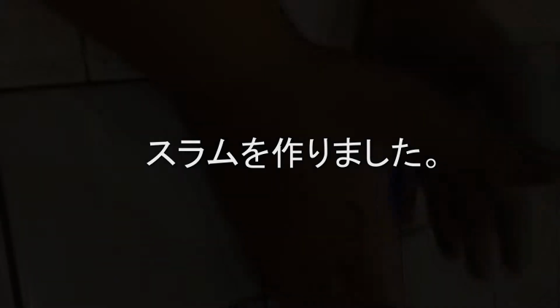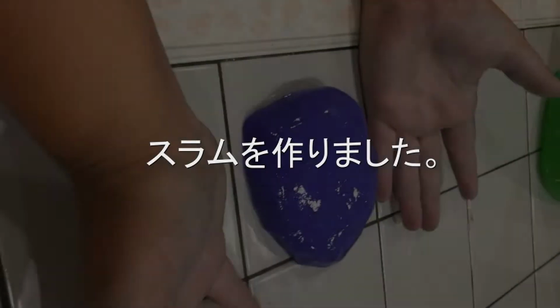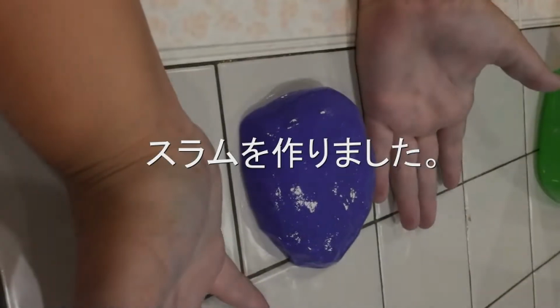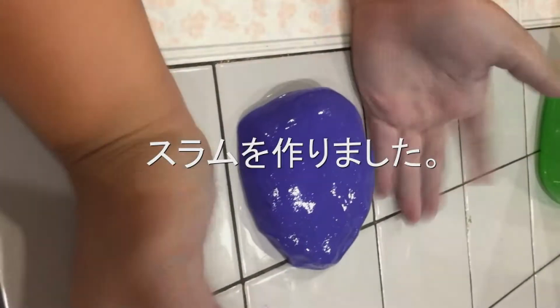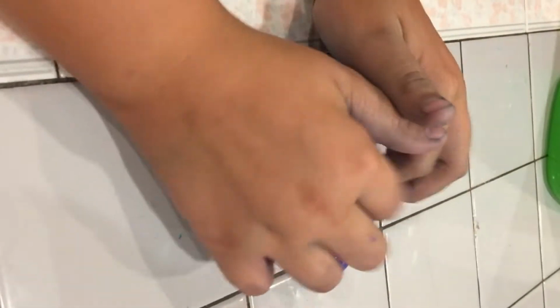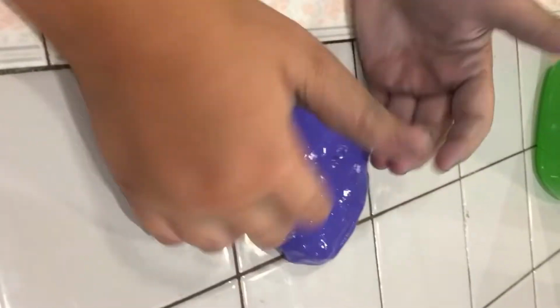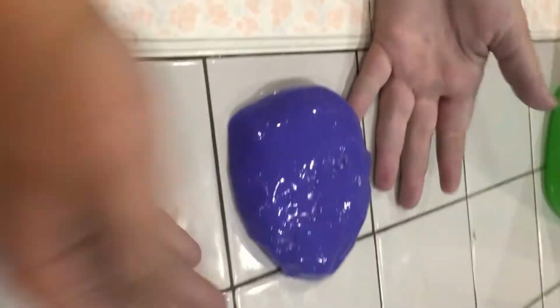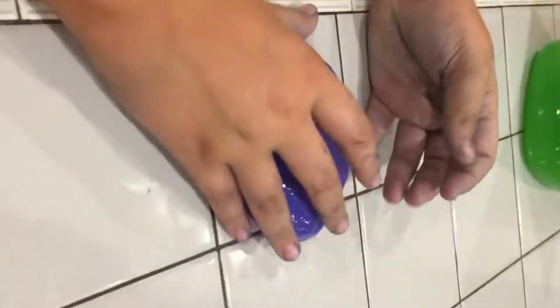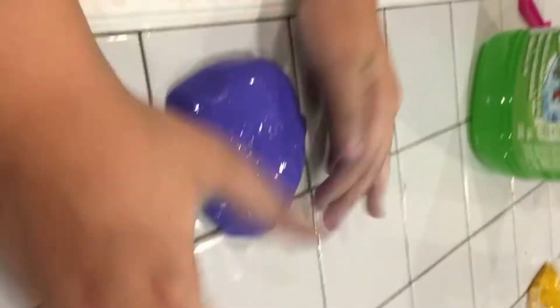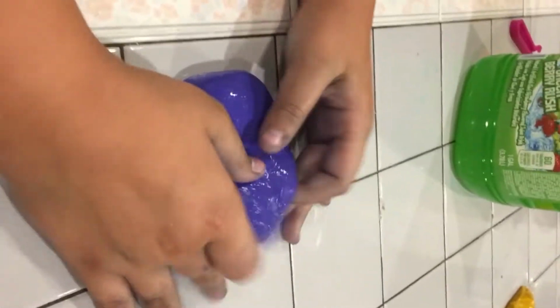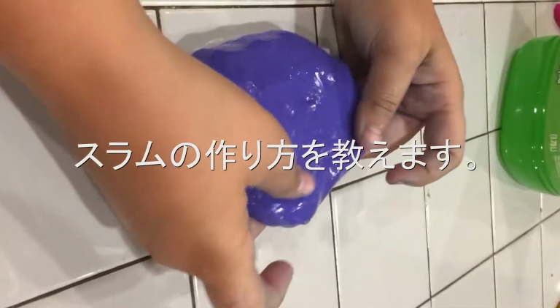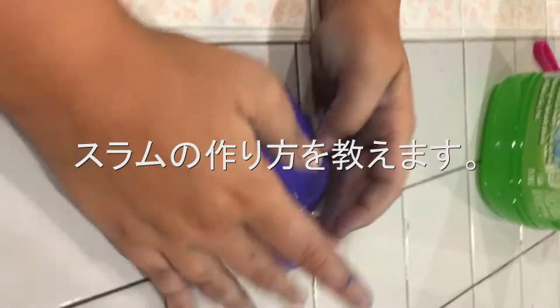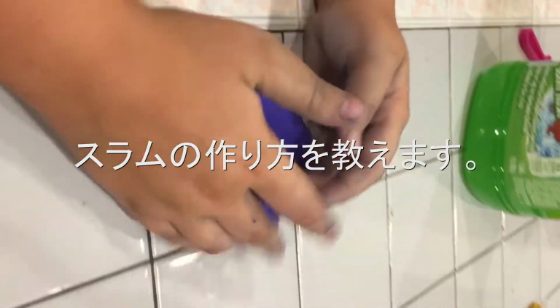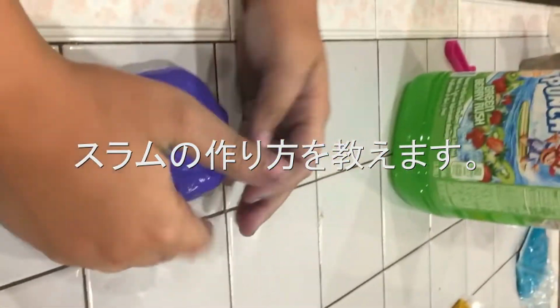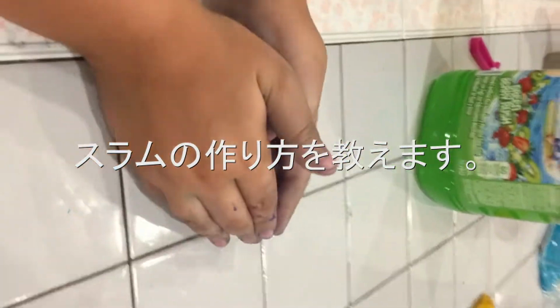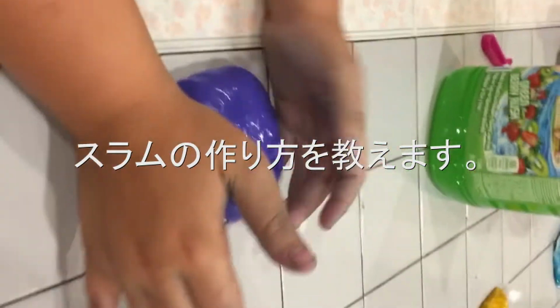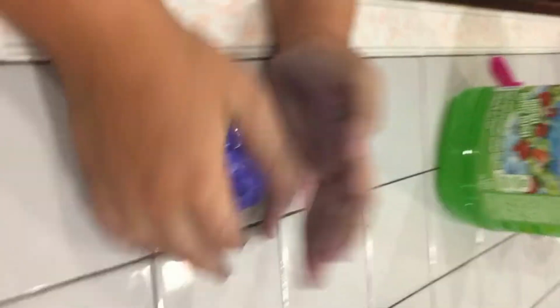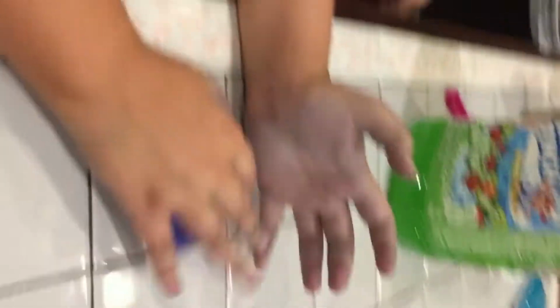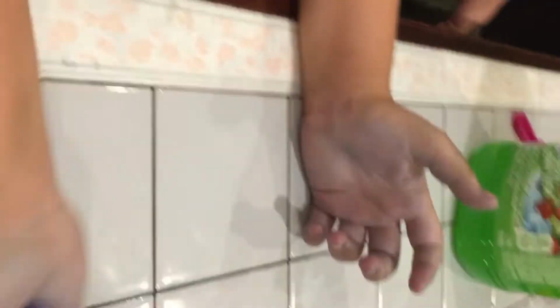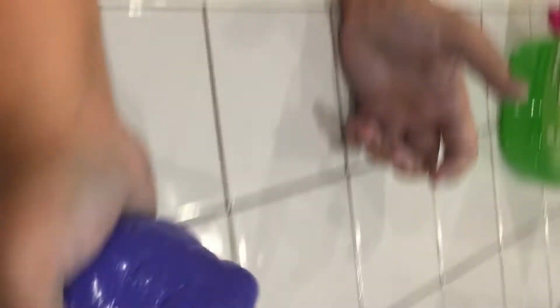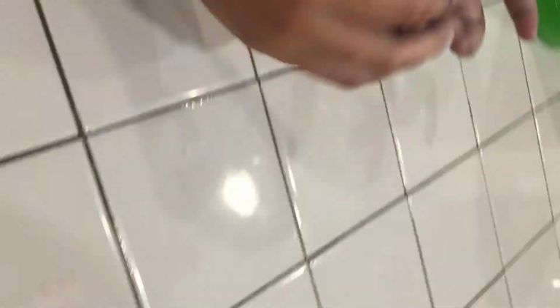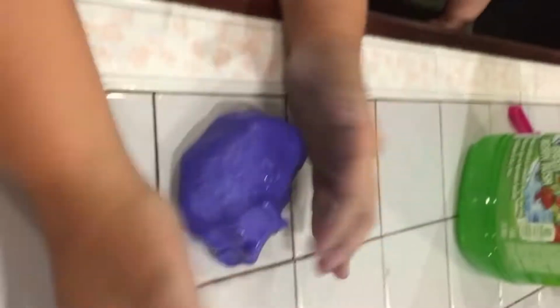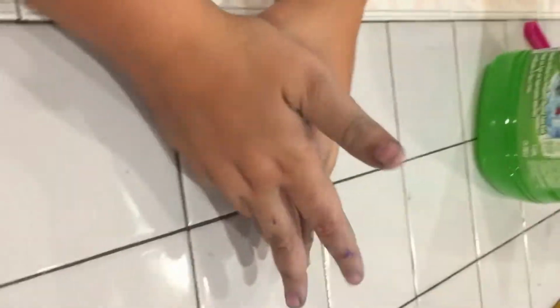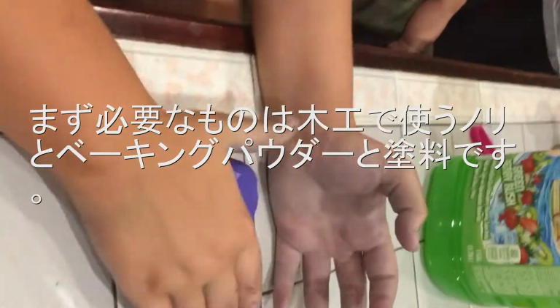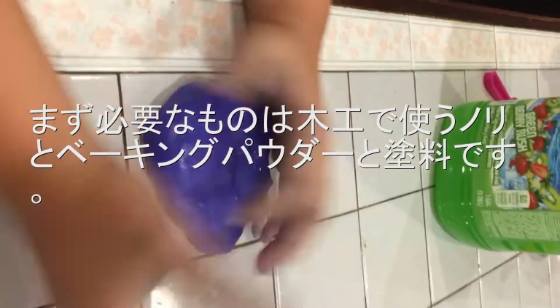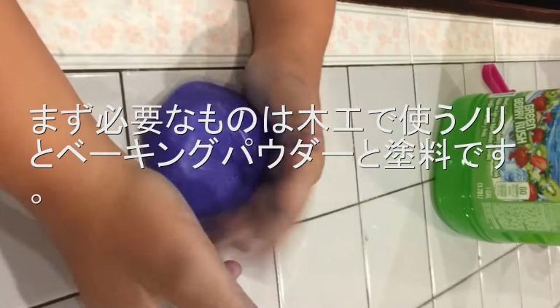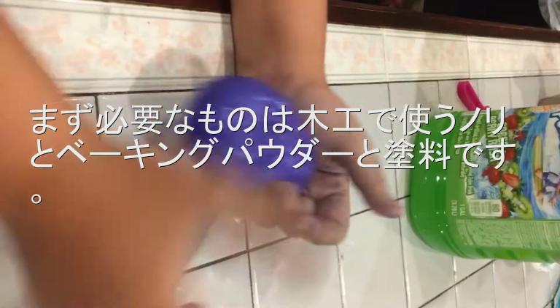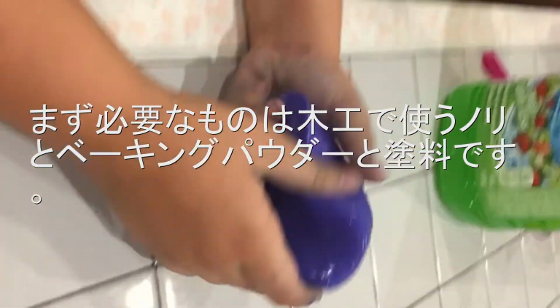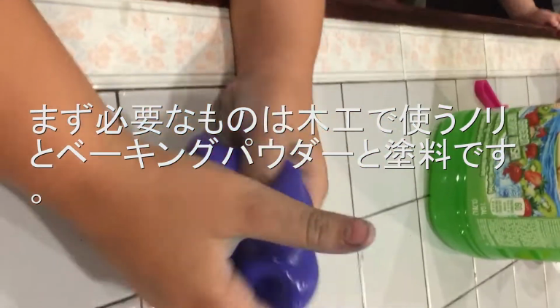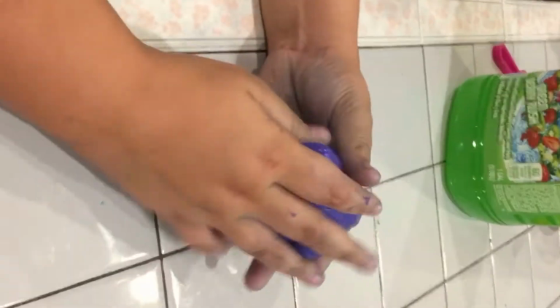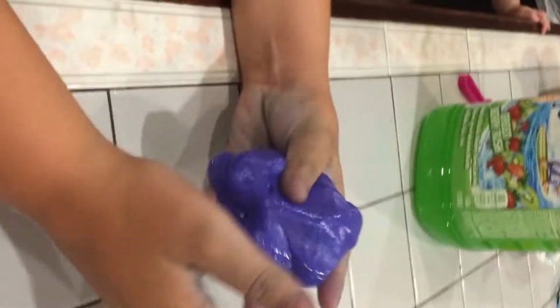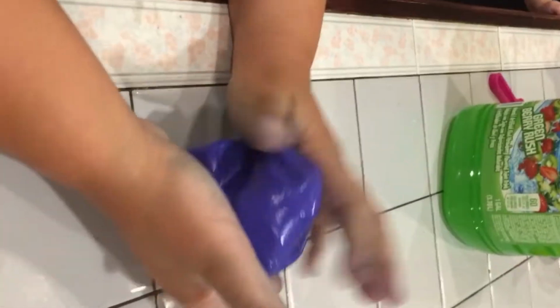Hey guys it's Slime 101 here, and today I made some new slime and I'm going to show it to y'all. So this was purple slime. I made it with Elmer's glue, contact solution, baking soda, and food dye.